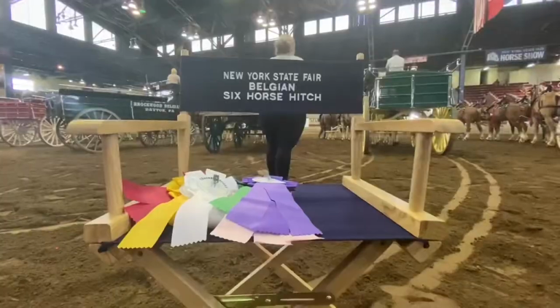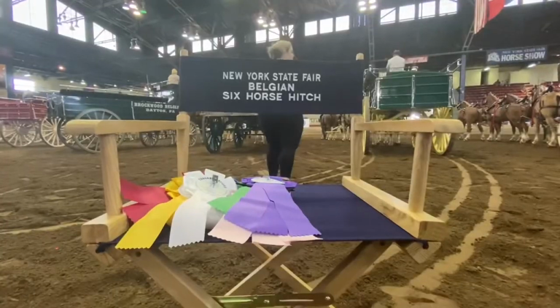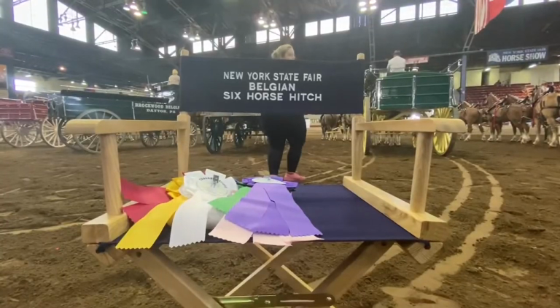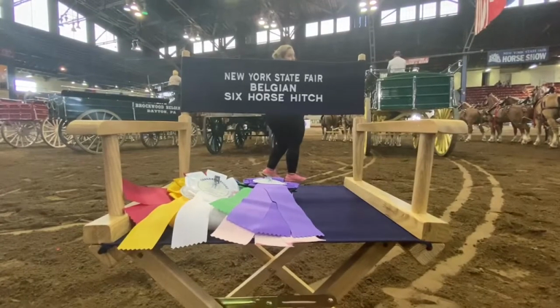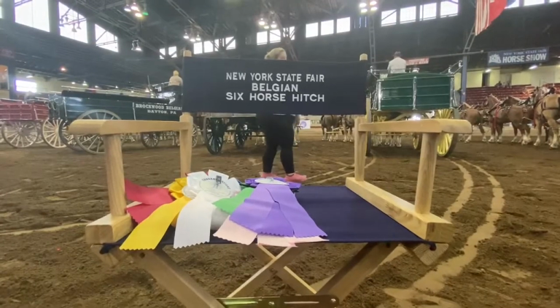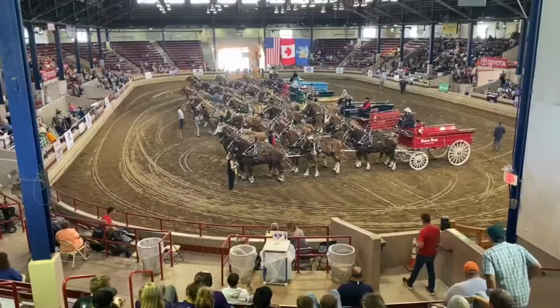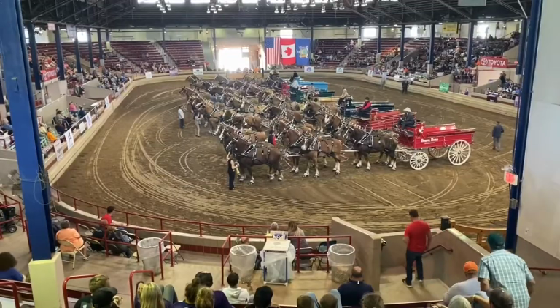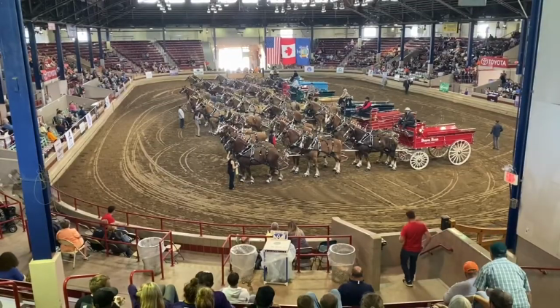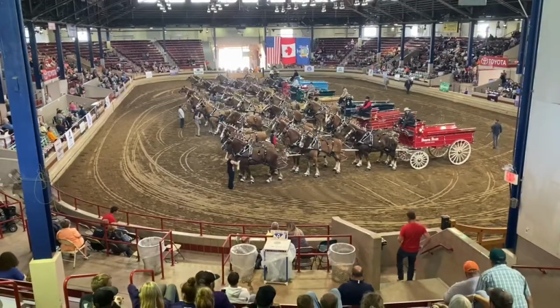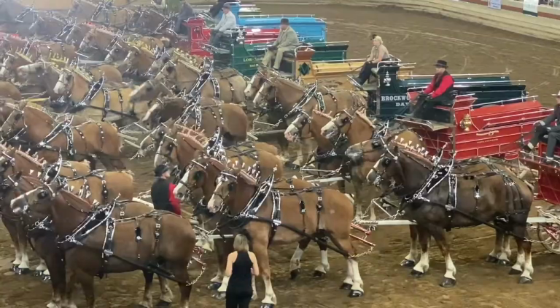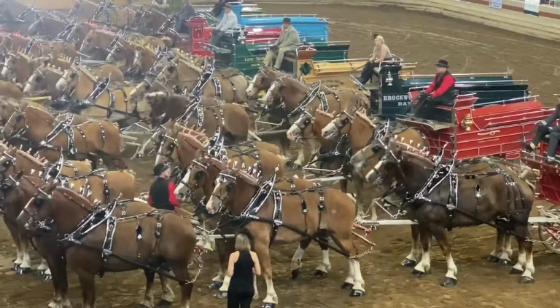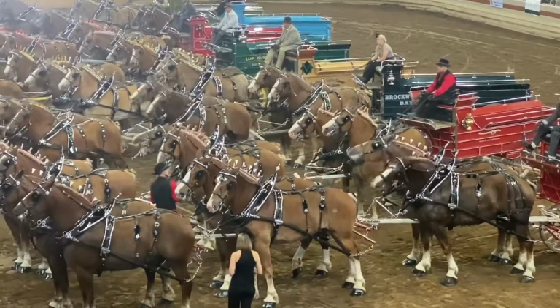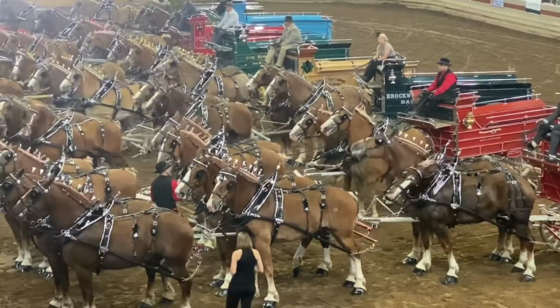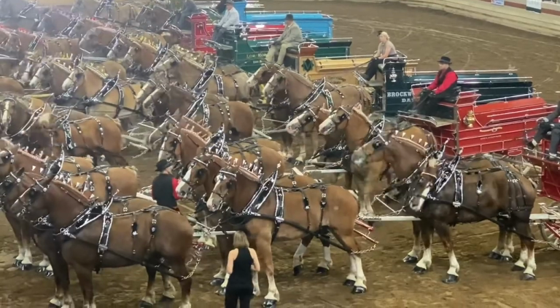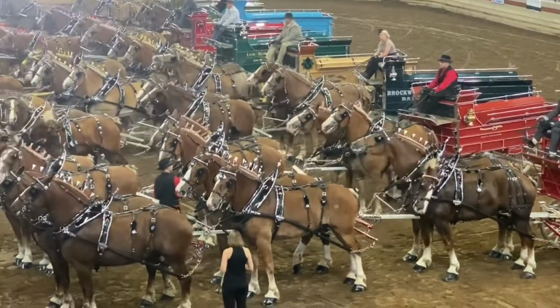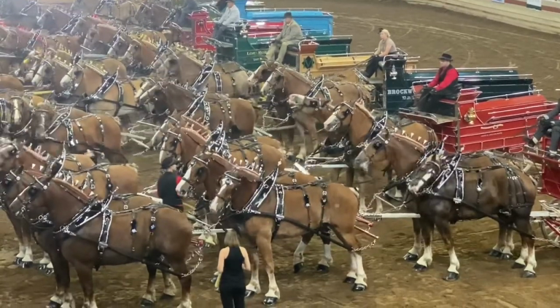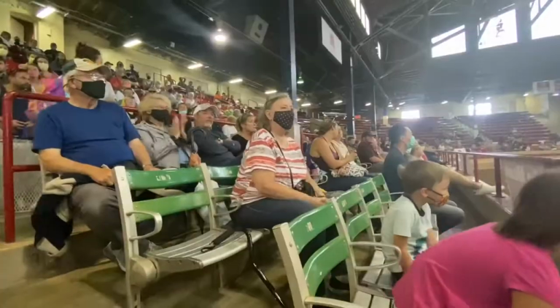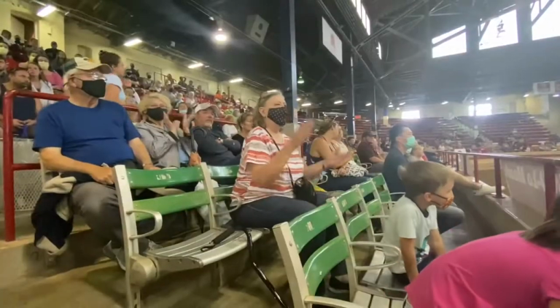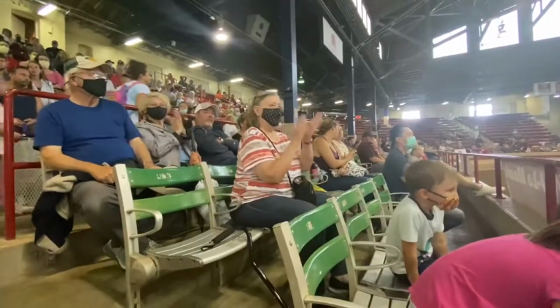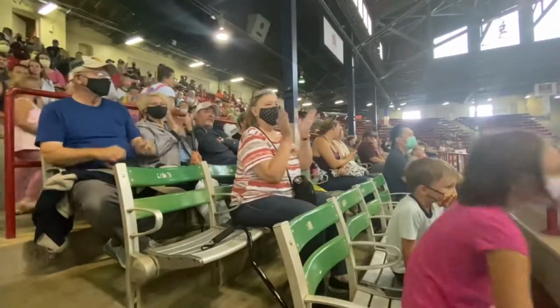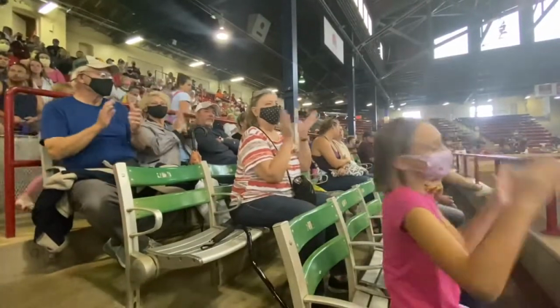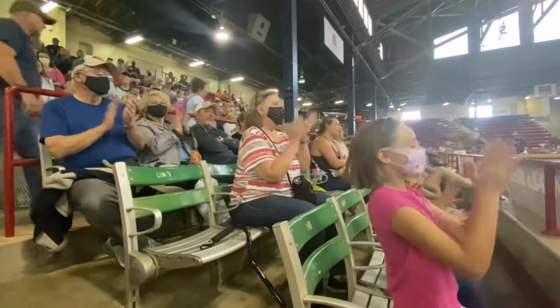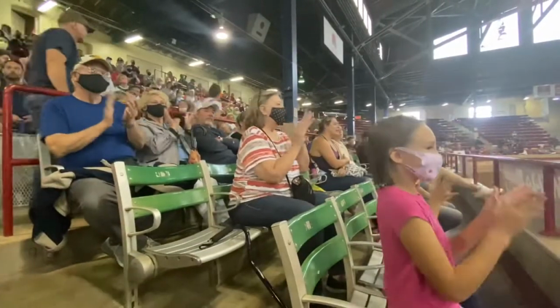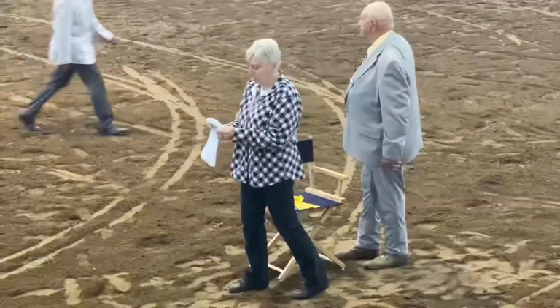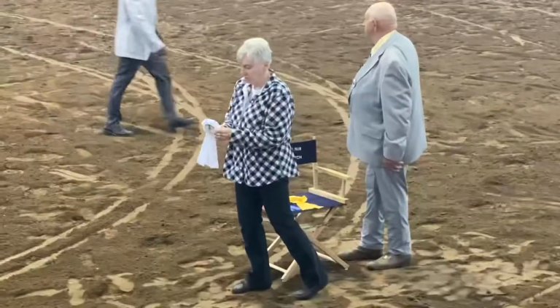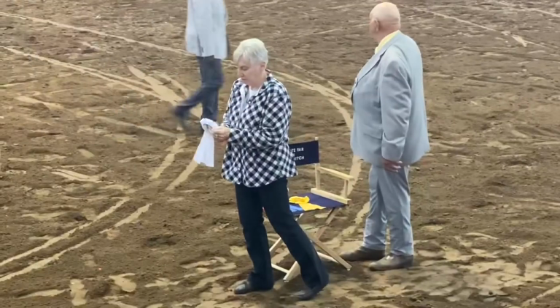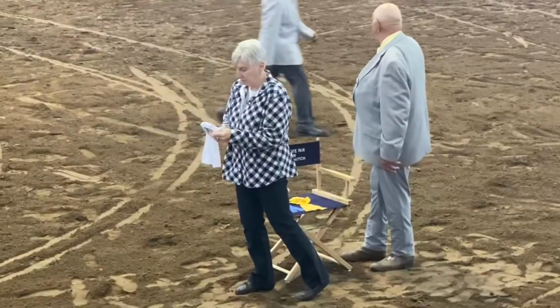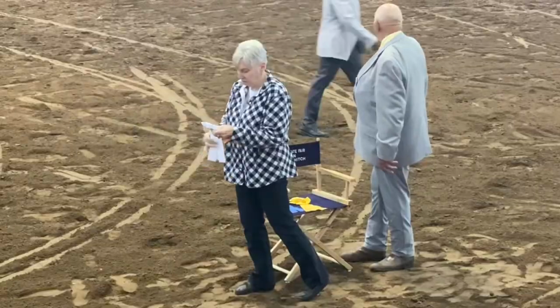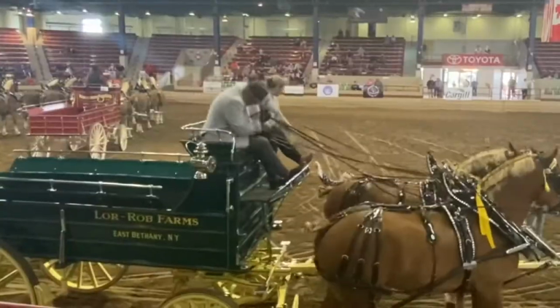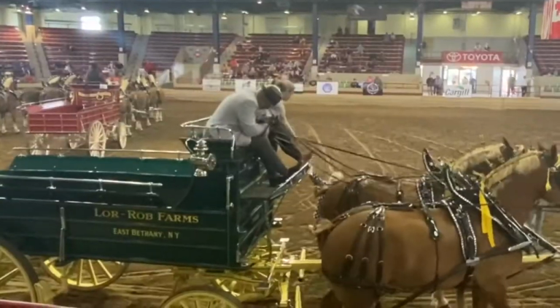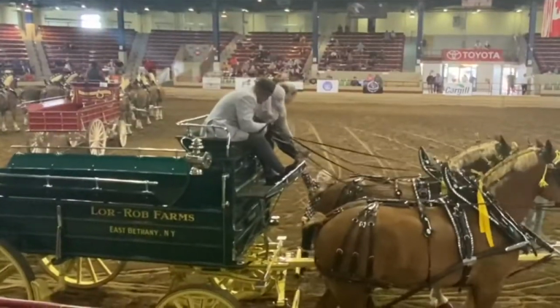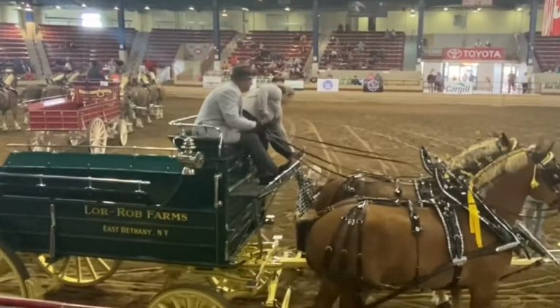We gain points for the classic series all across North America. New York State Fair has been a pivotal event. There were eight sixes today and we were four out of the eight.